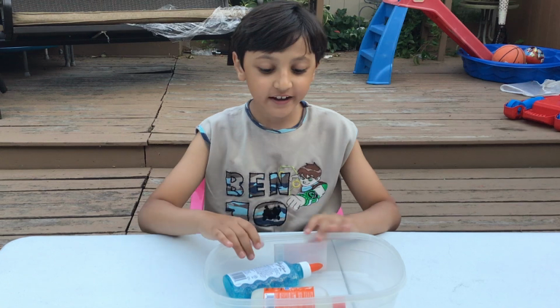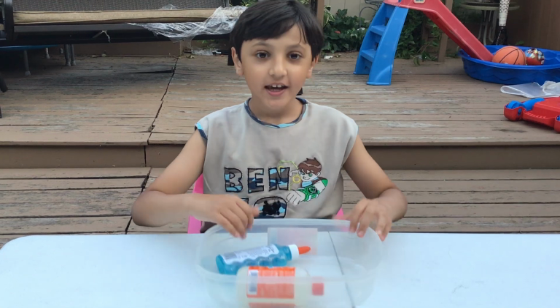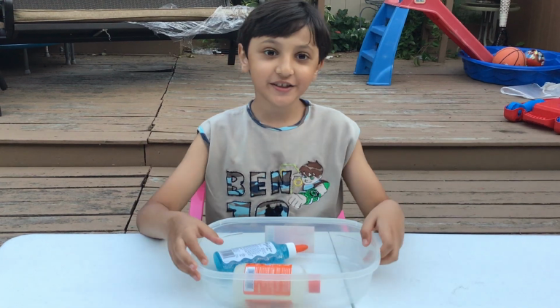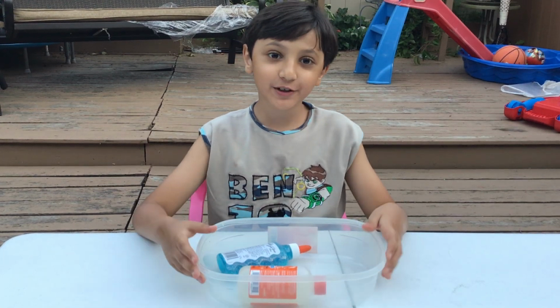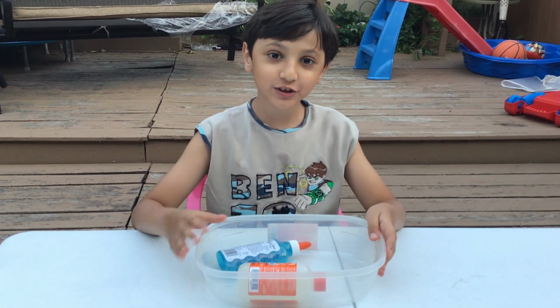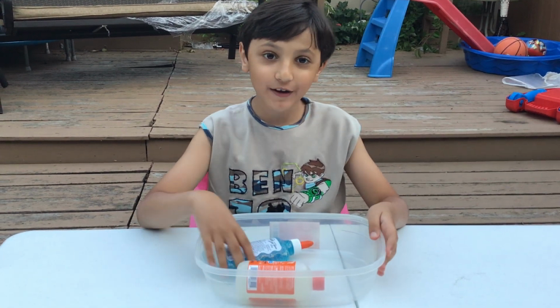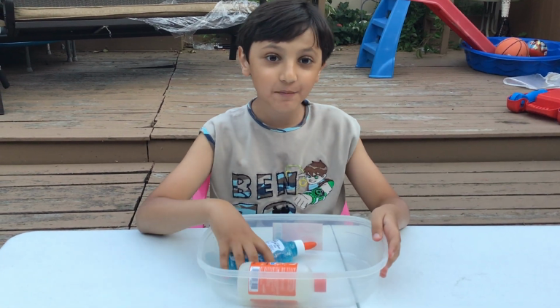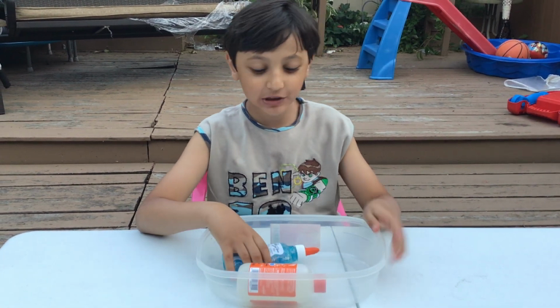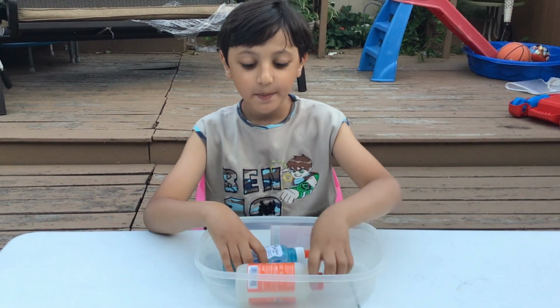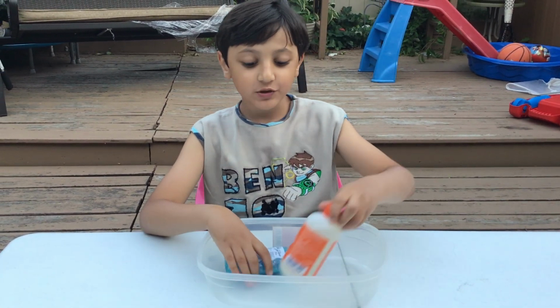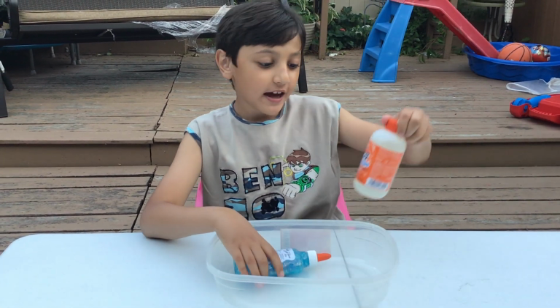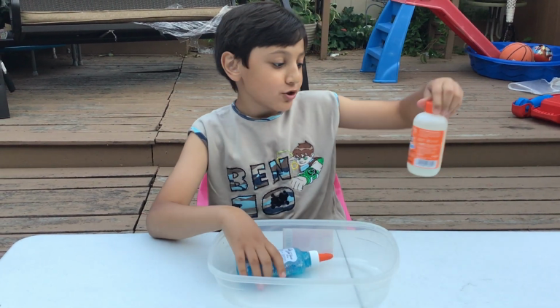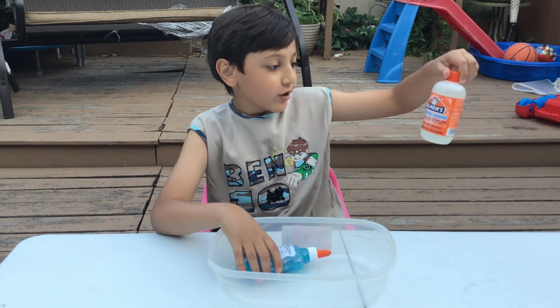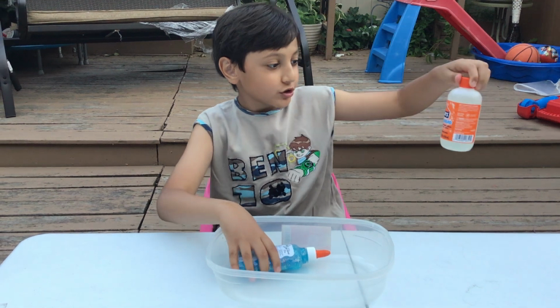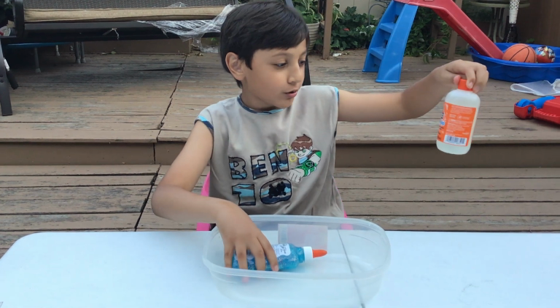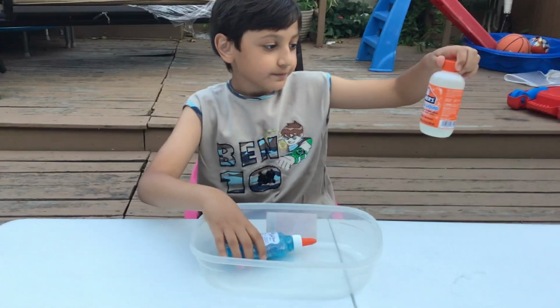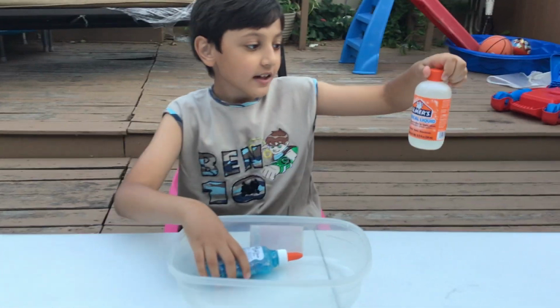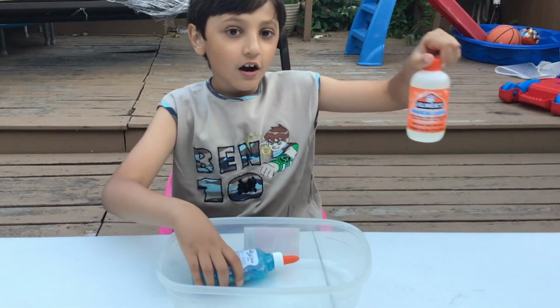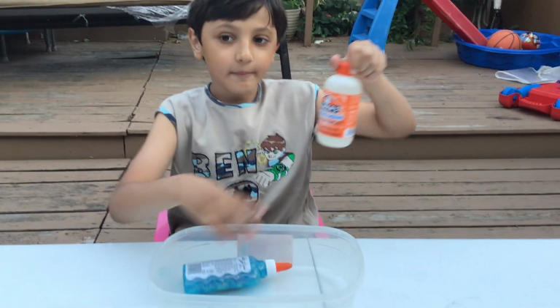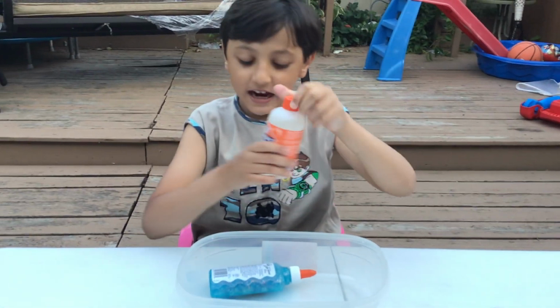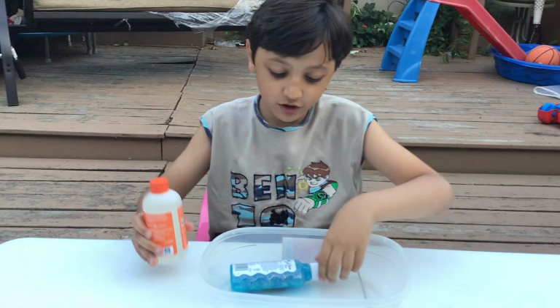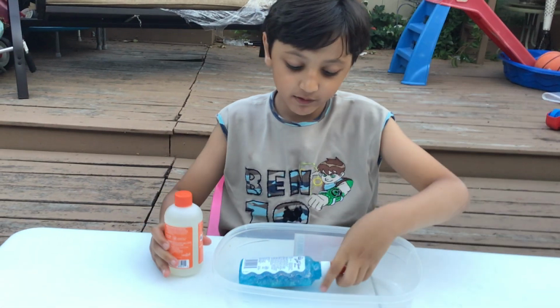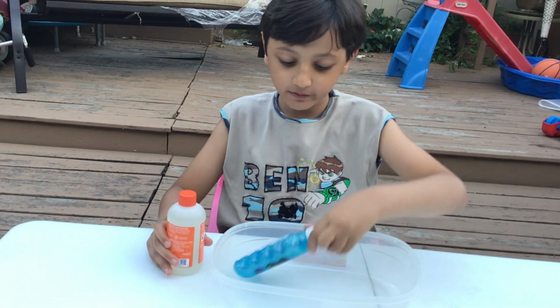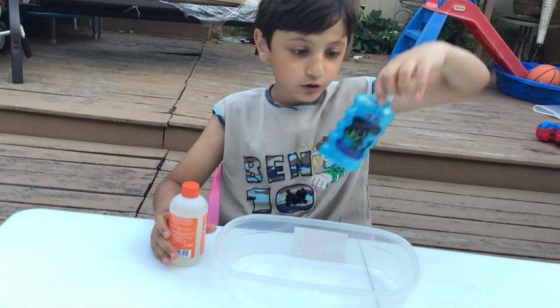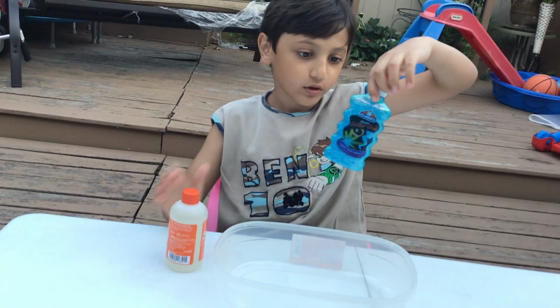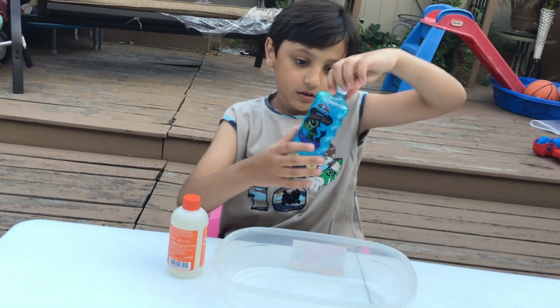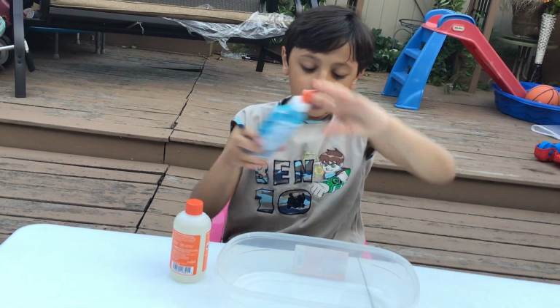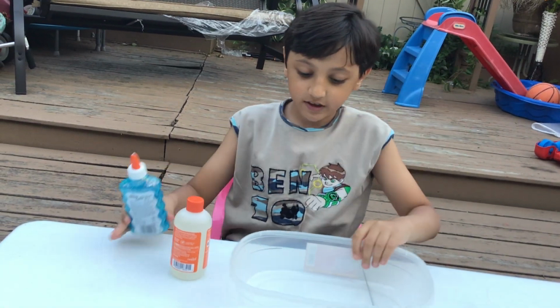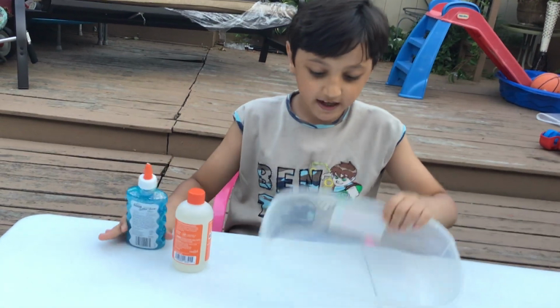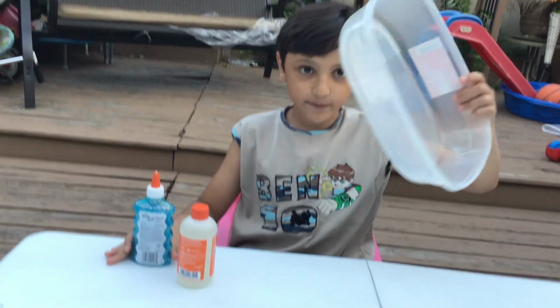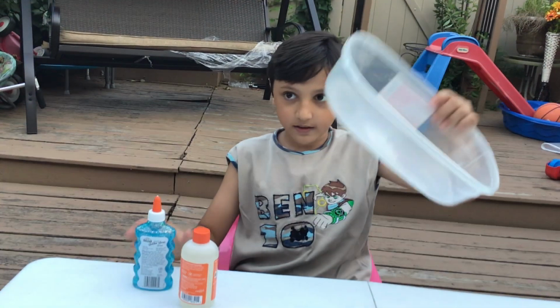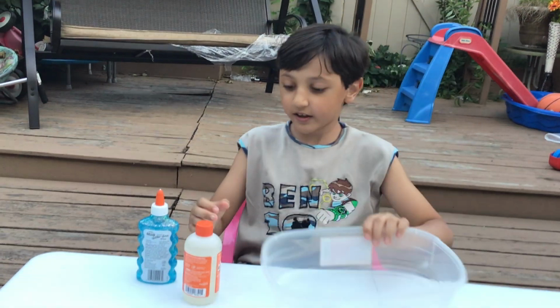Hi, and today we are going to show you how to make slime. Today we have magical liquid, which is also called activator, and we have glitter glue. All right, so let's begin. We also have a blade, and my hand is for the mixing.